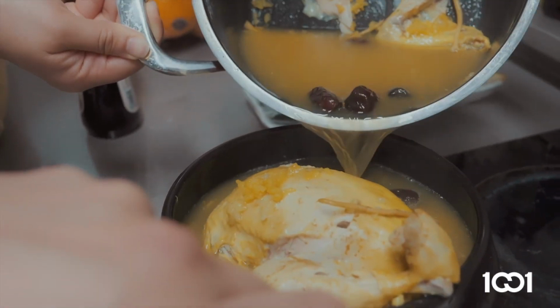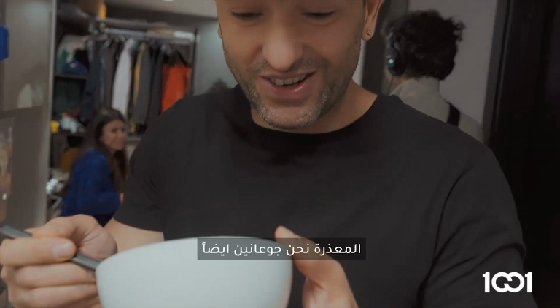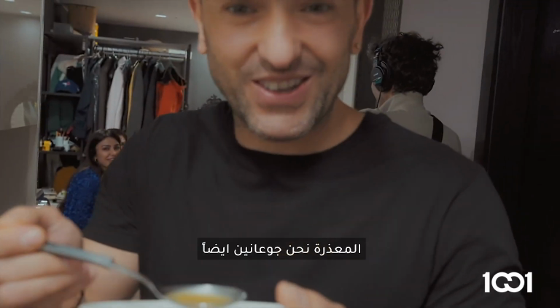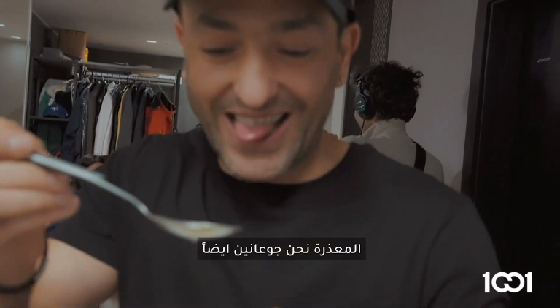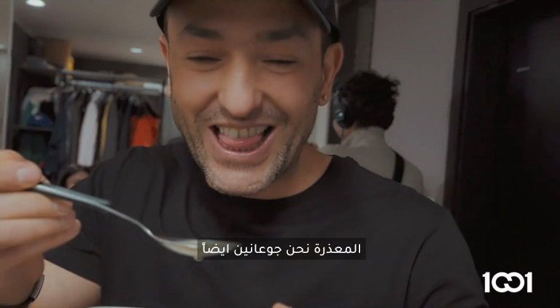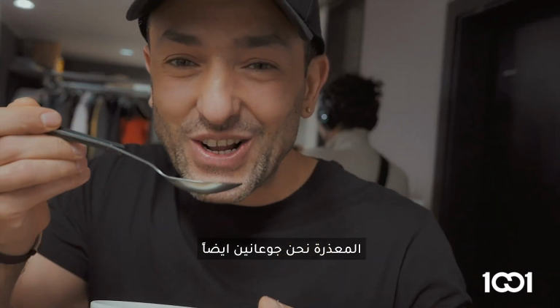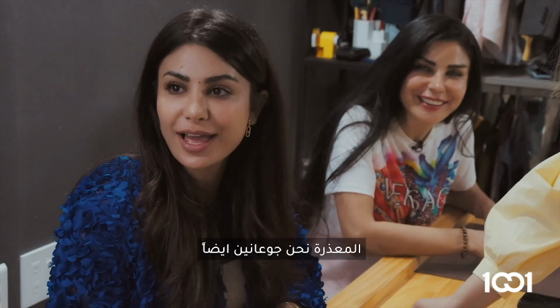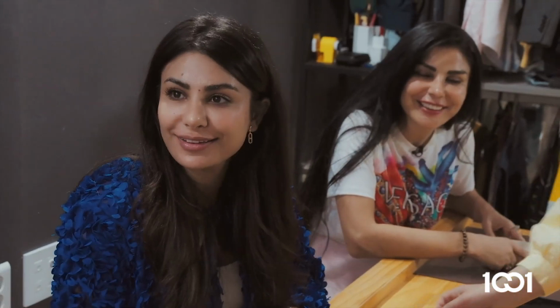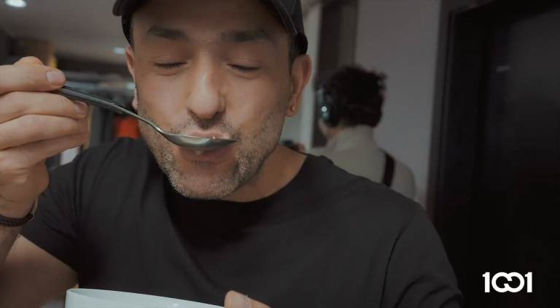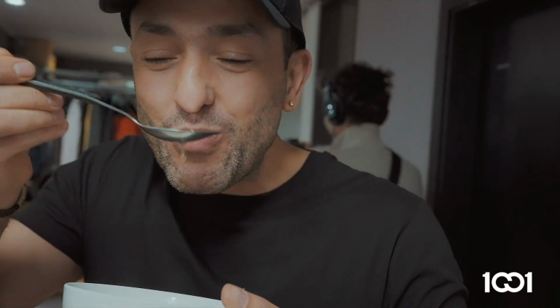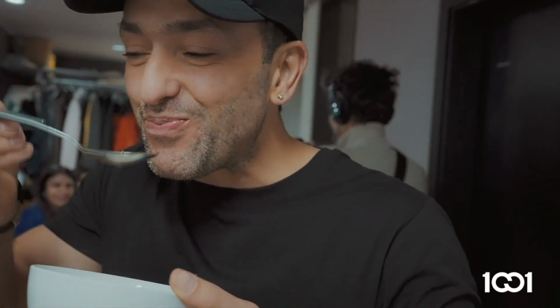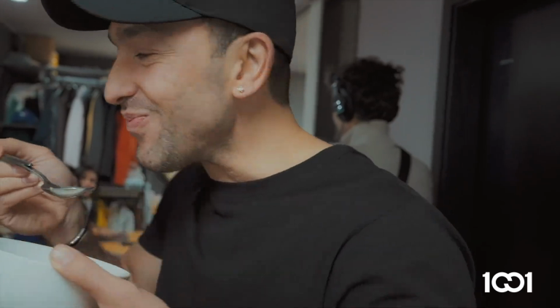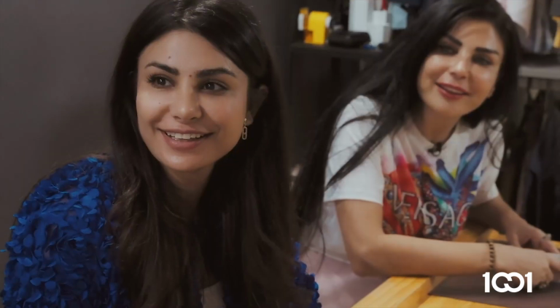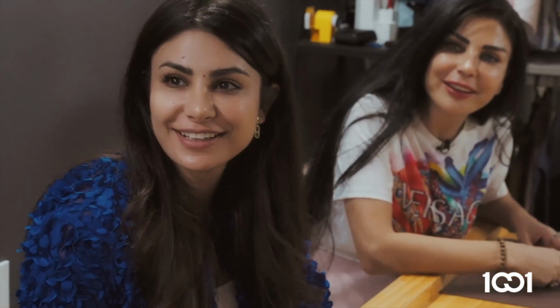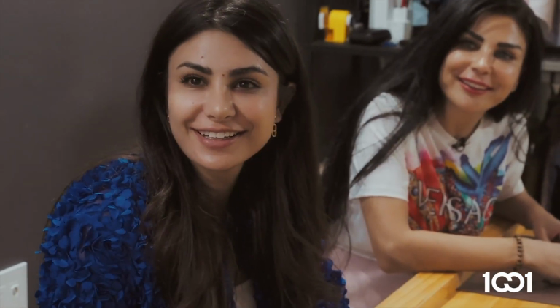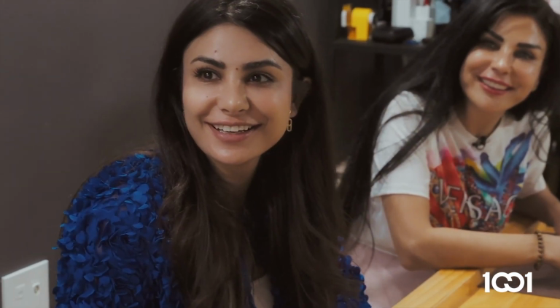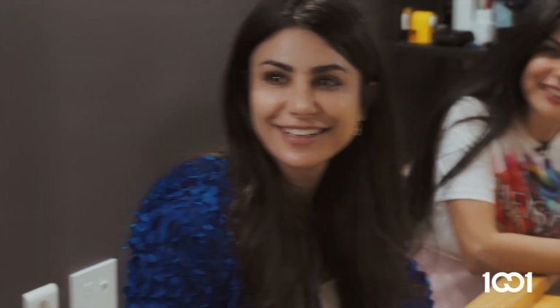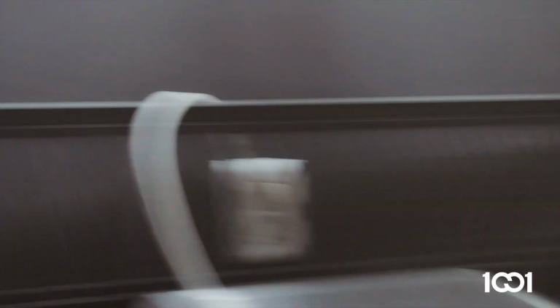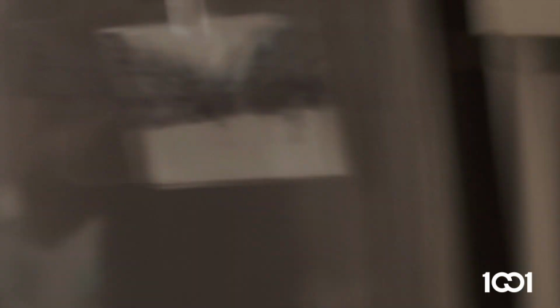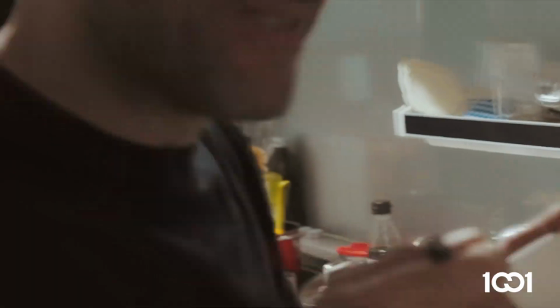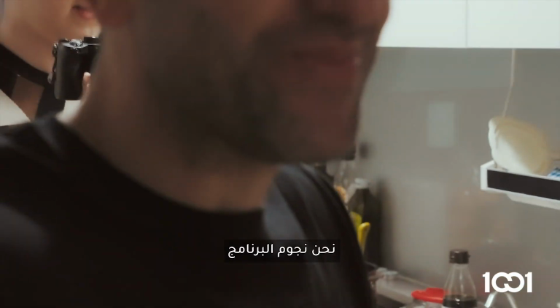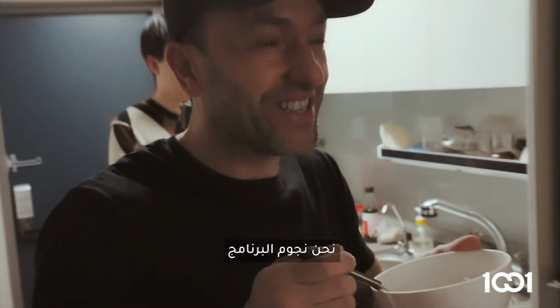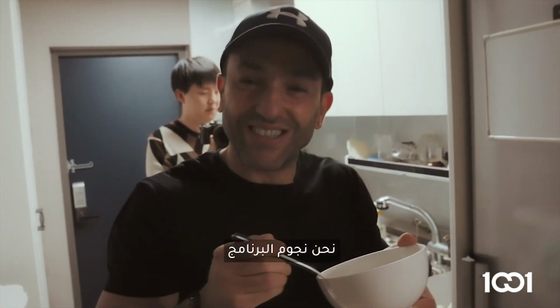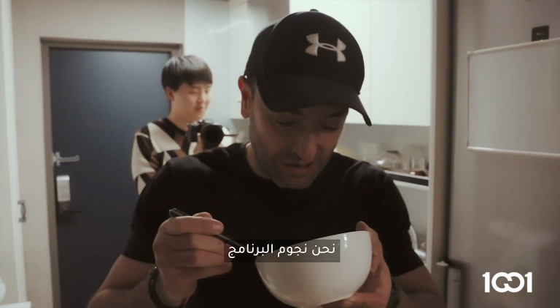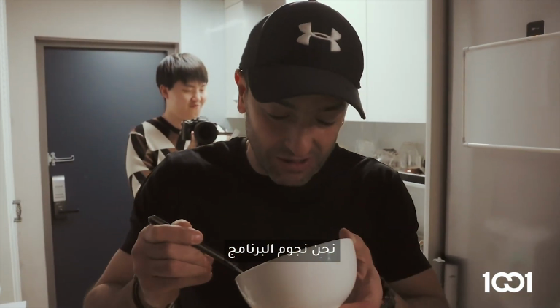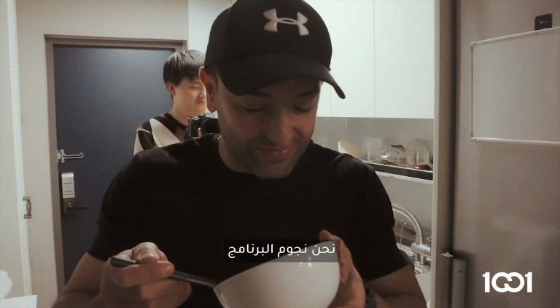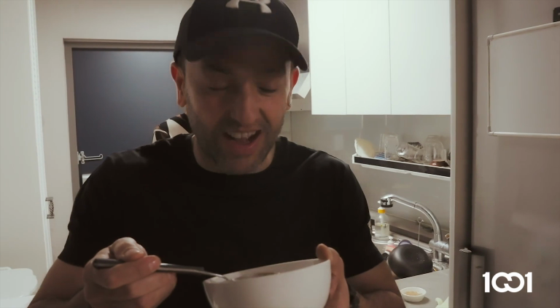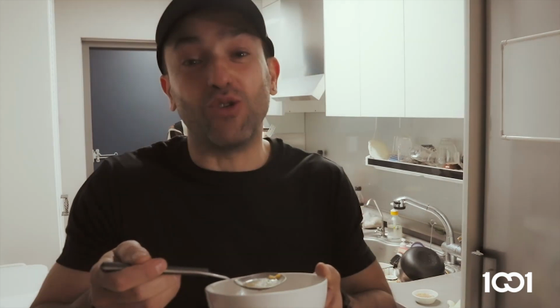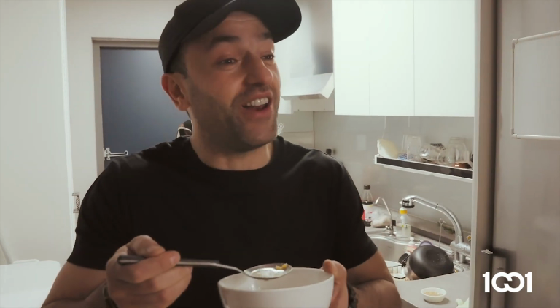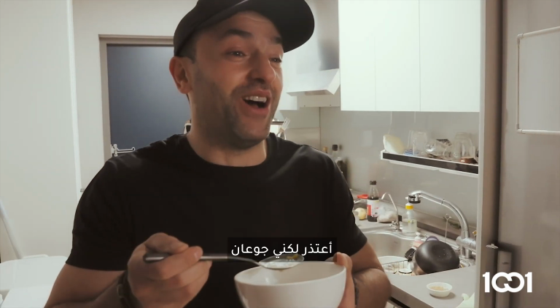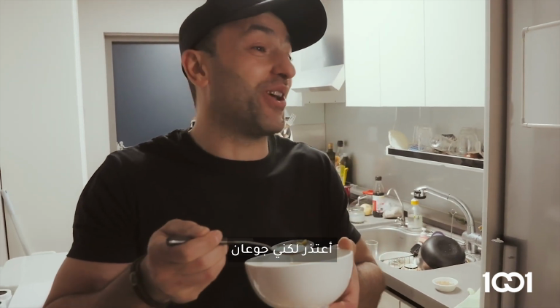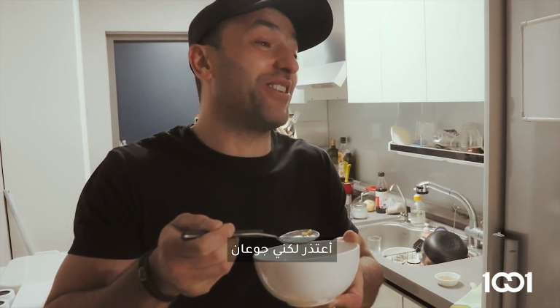Excuse me, we're hungry too. I'm hungry. We are the stars. I'm sorry, I'm hungry.